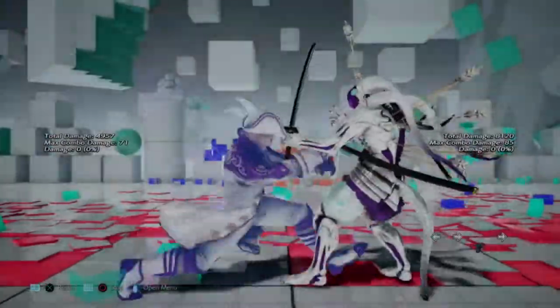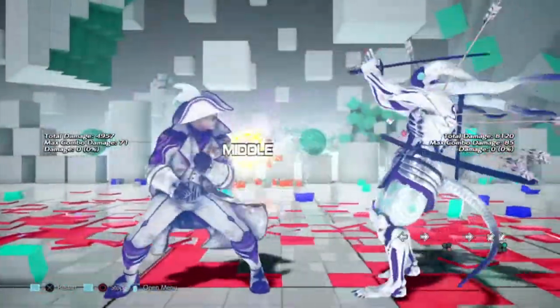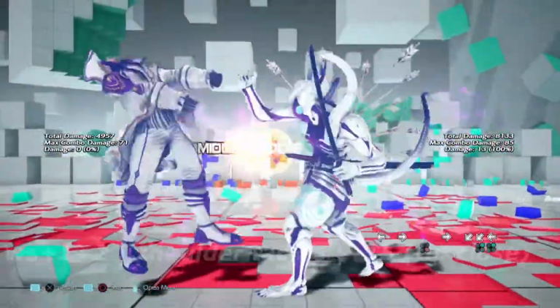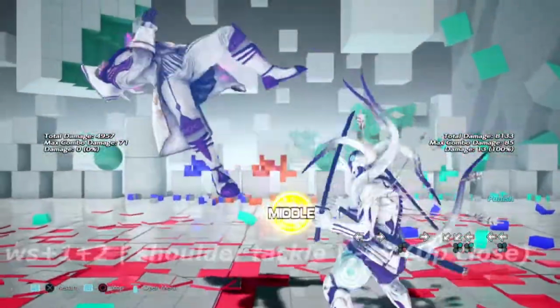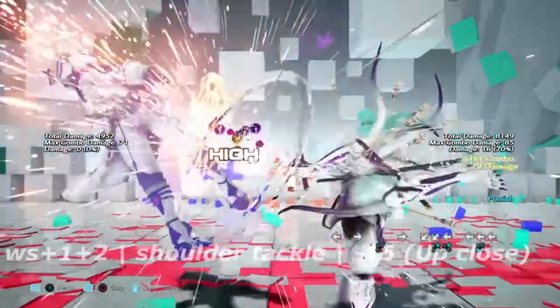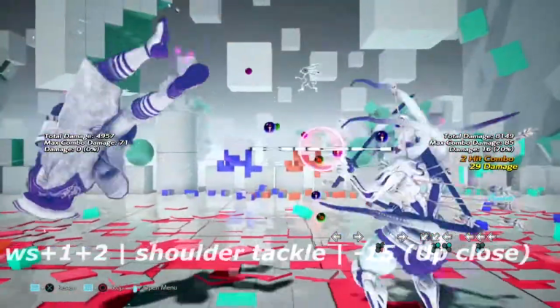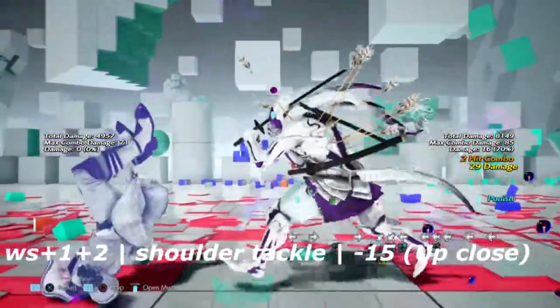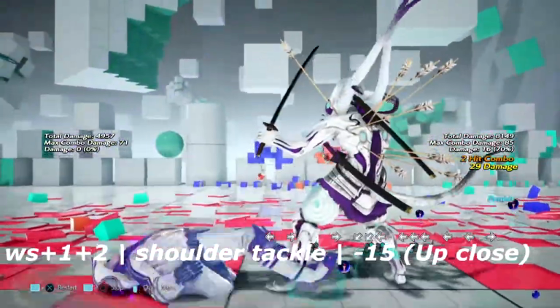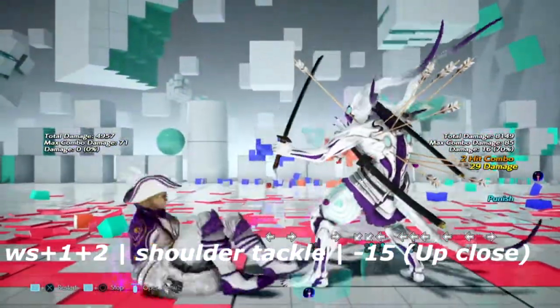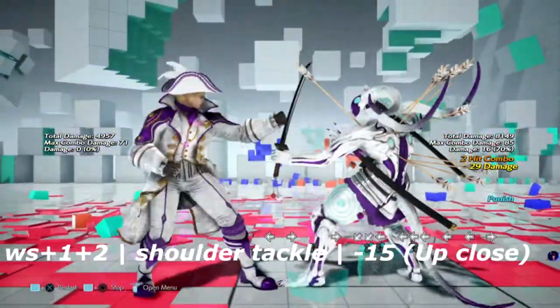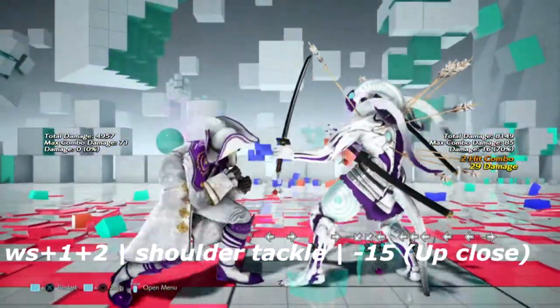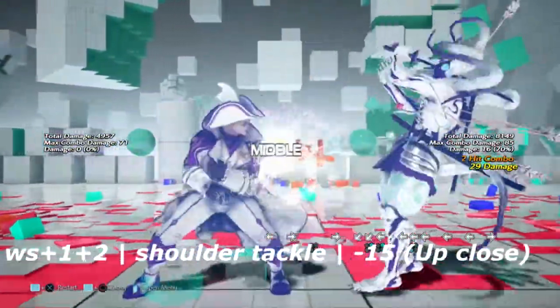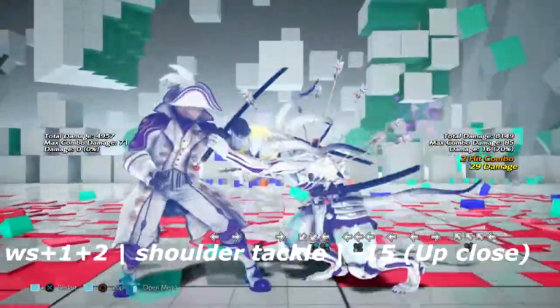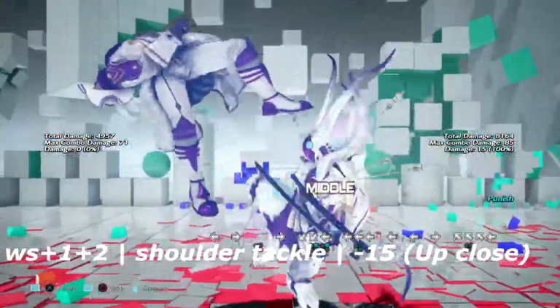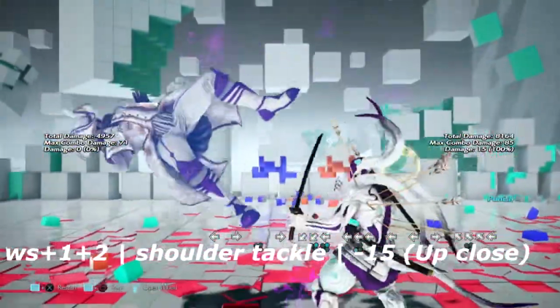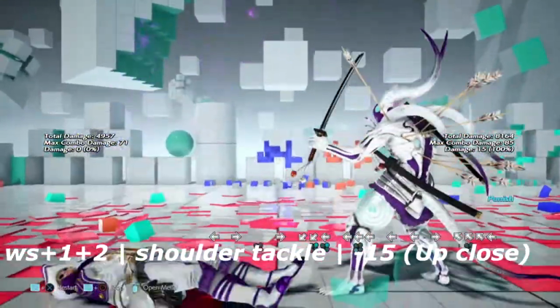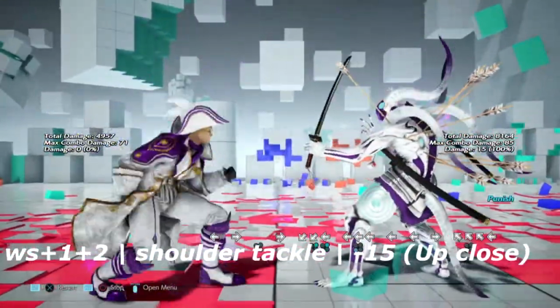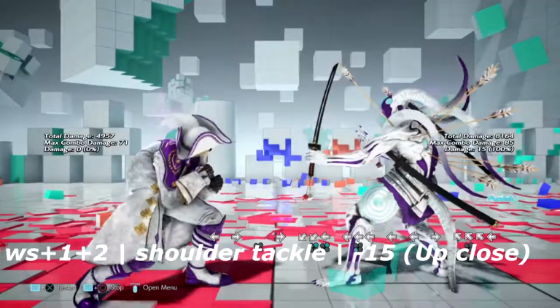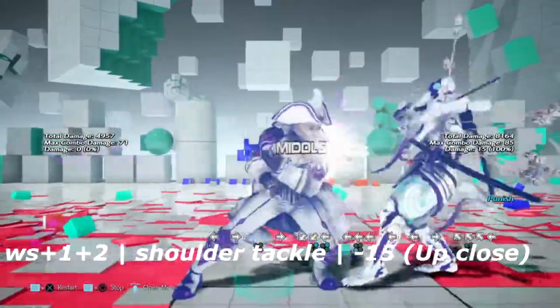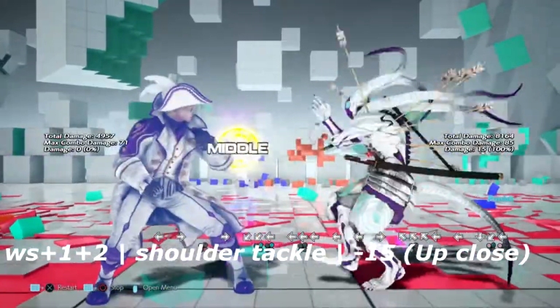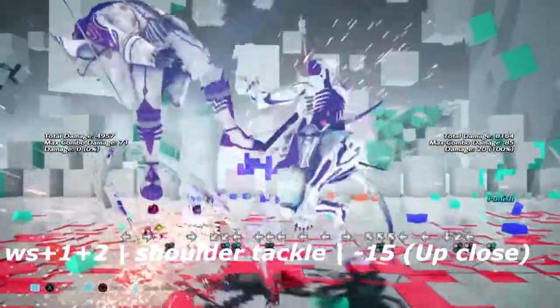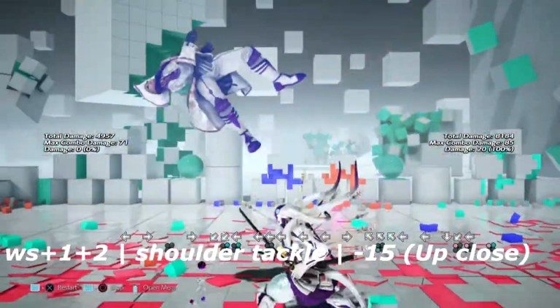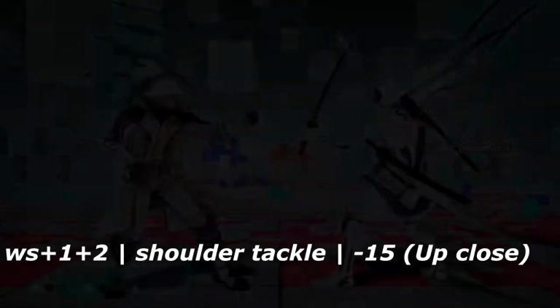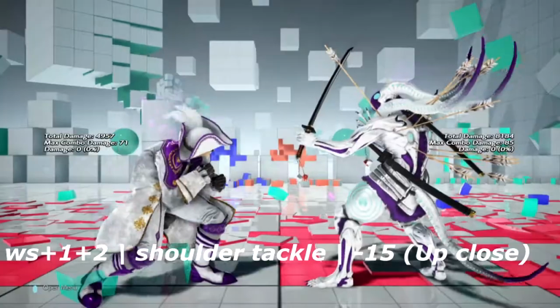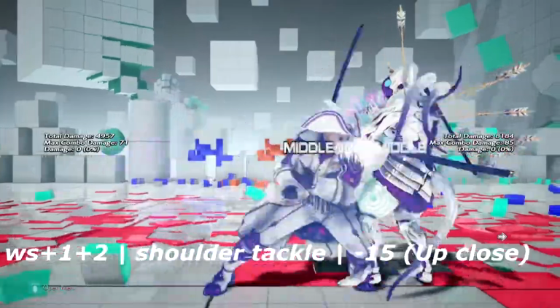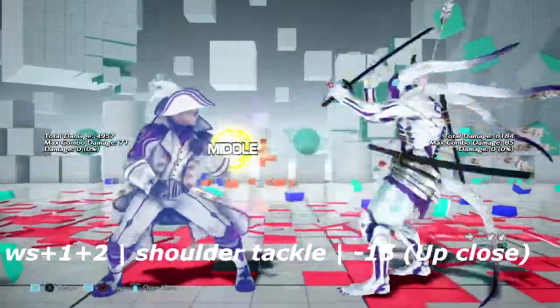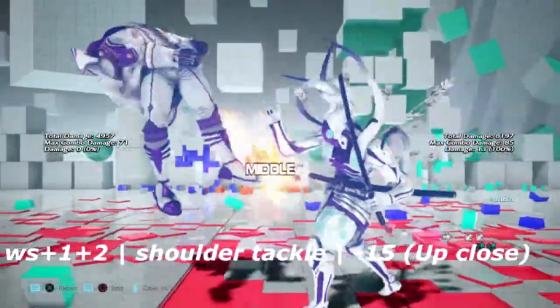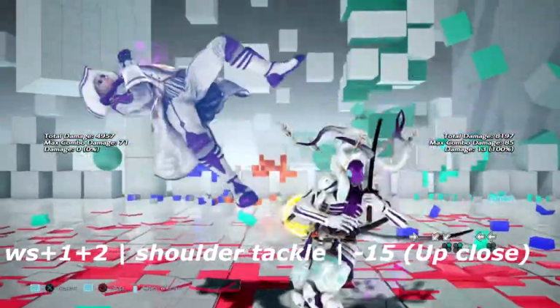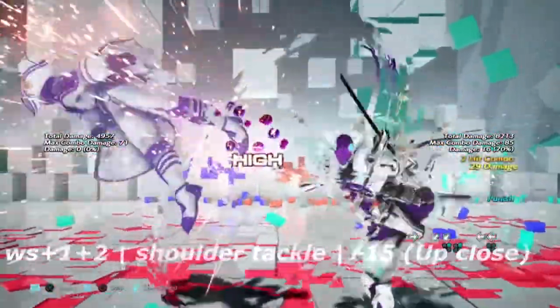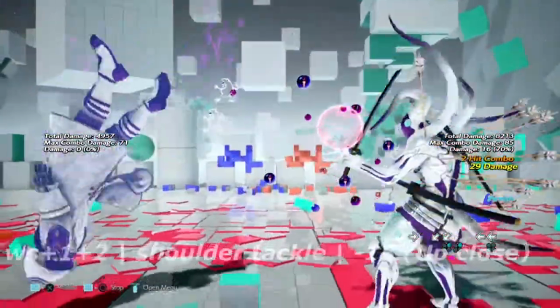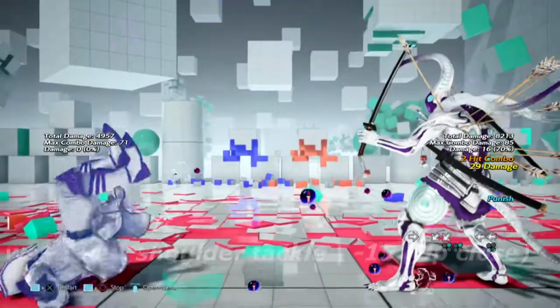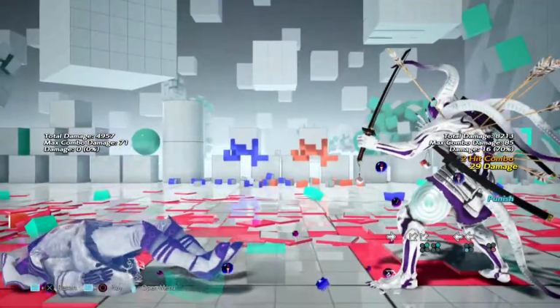Up next is wall standing 1-2, the infamous shoulder tackle of doom. Blocking this move is negative 15 up close. You would have to be right in his or her face to be able to punish this move.